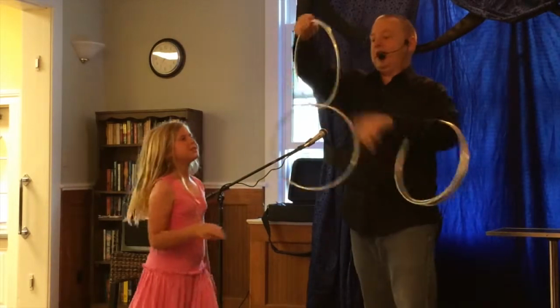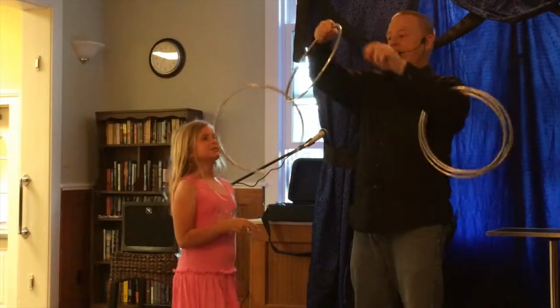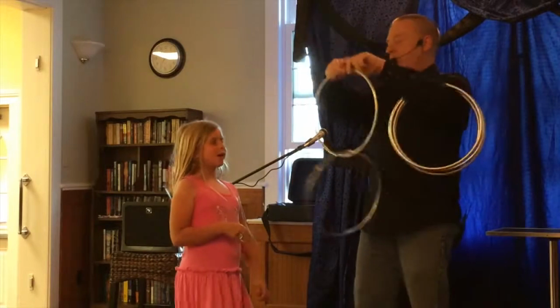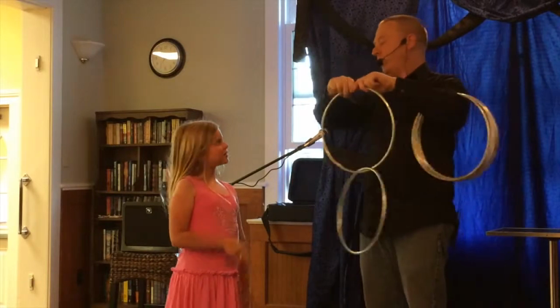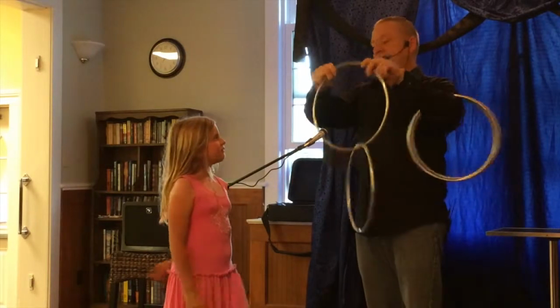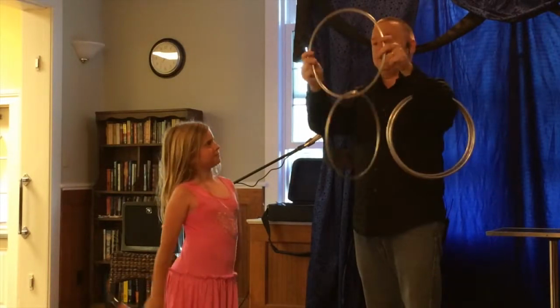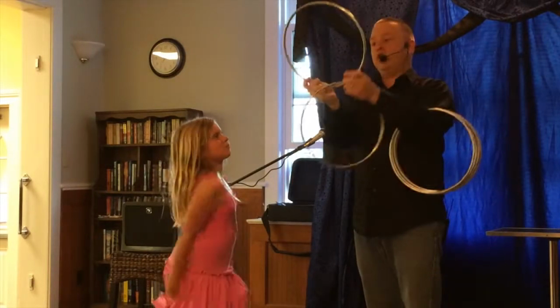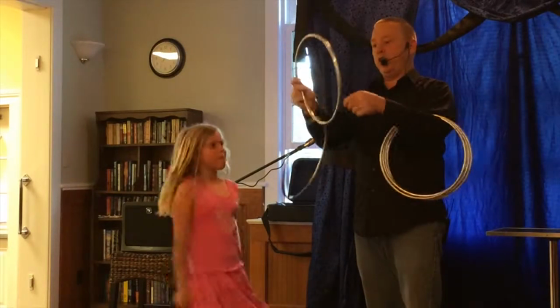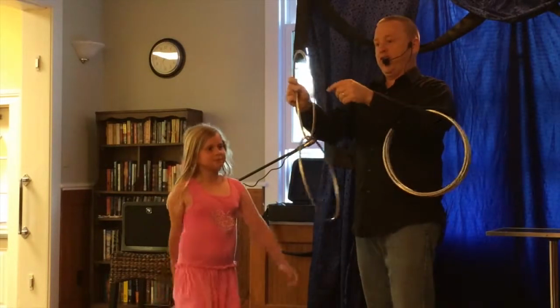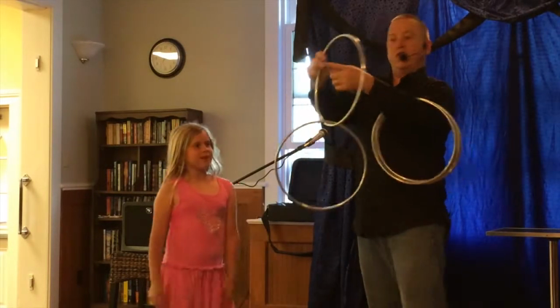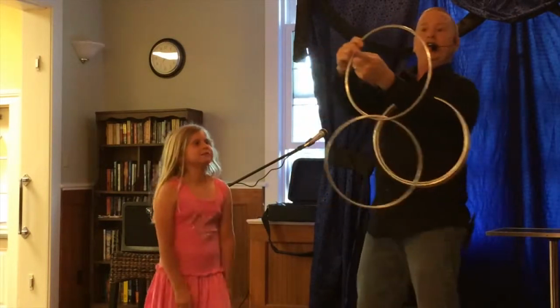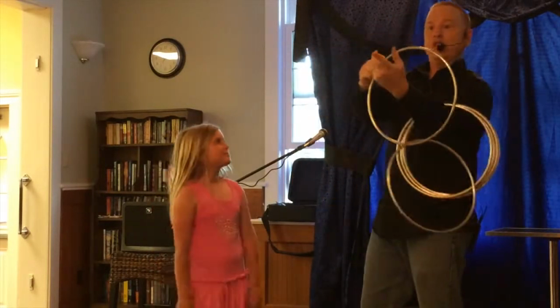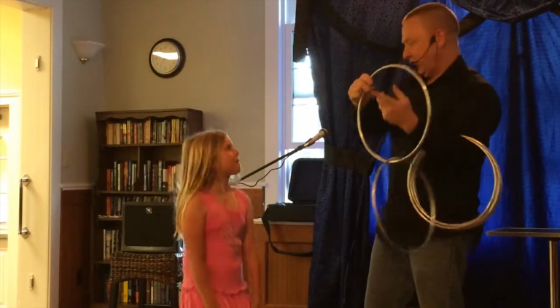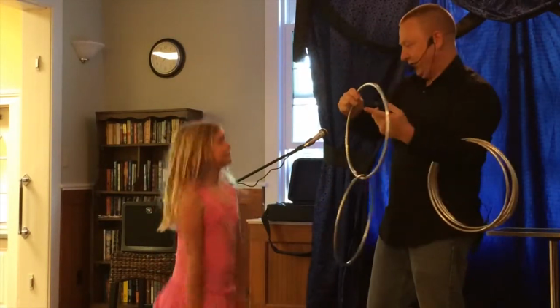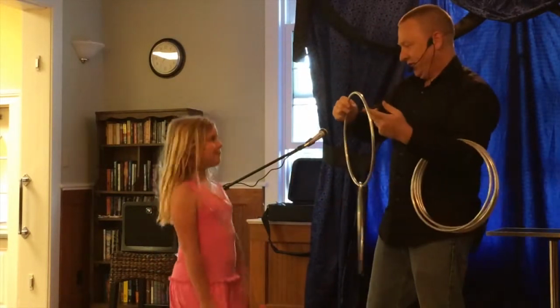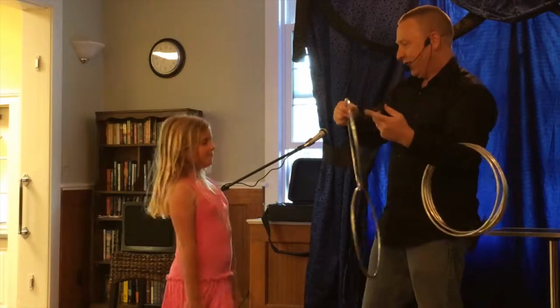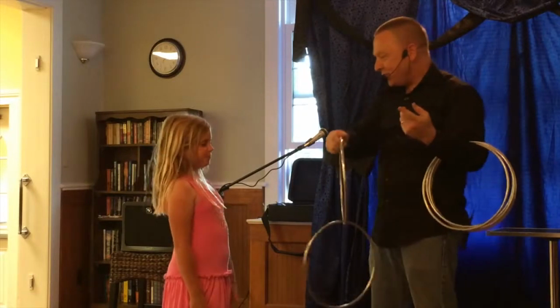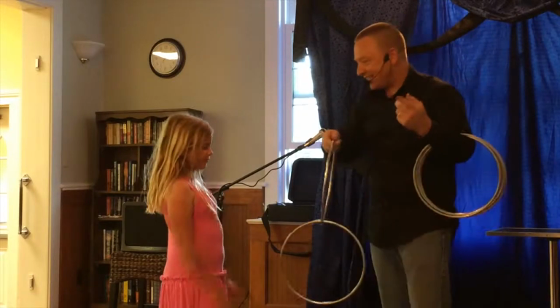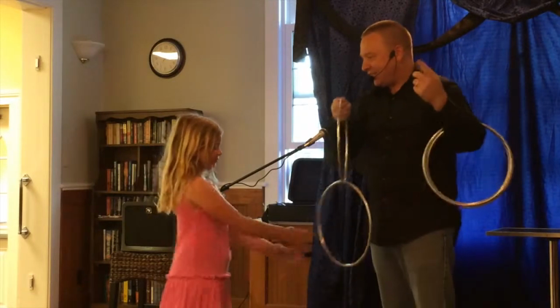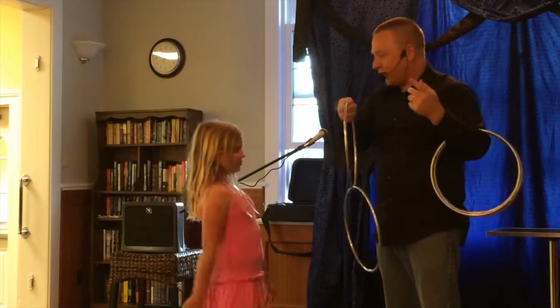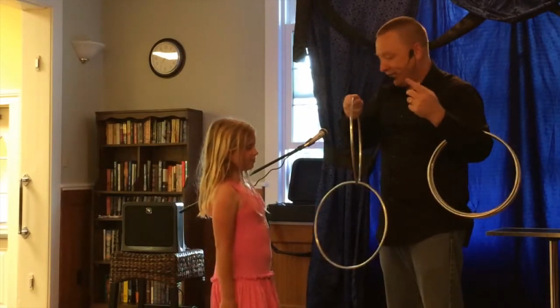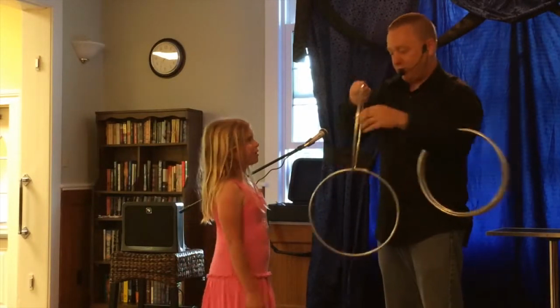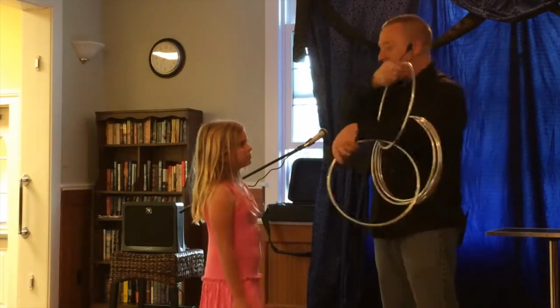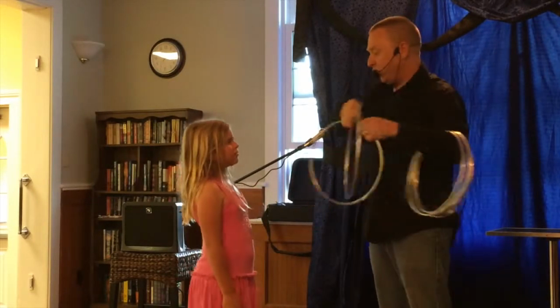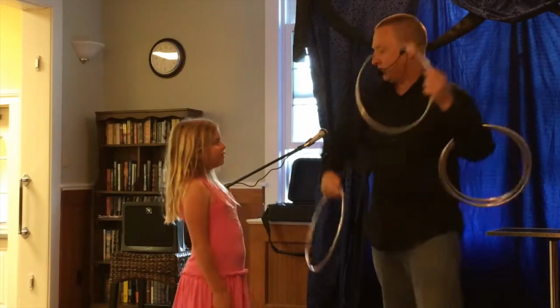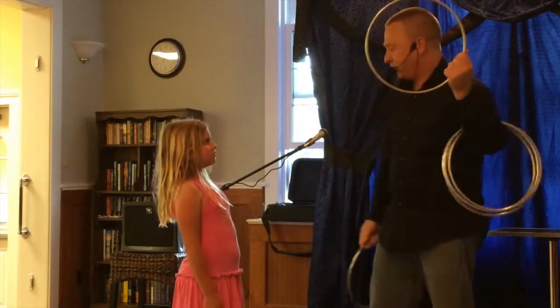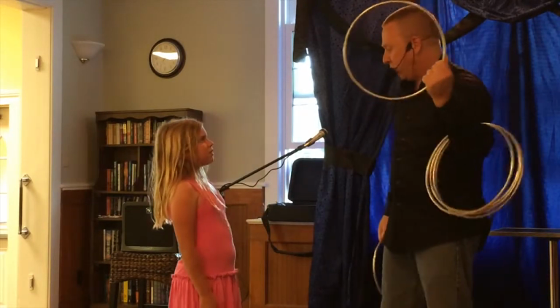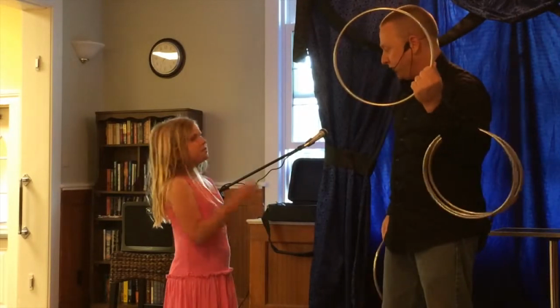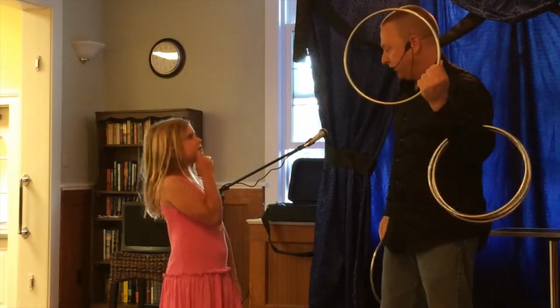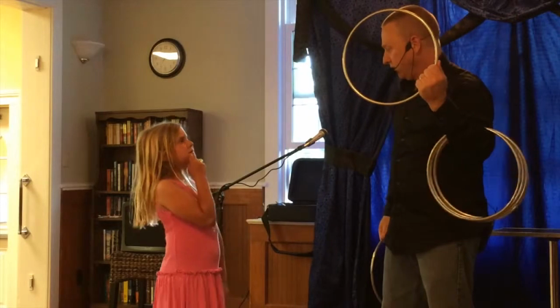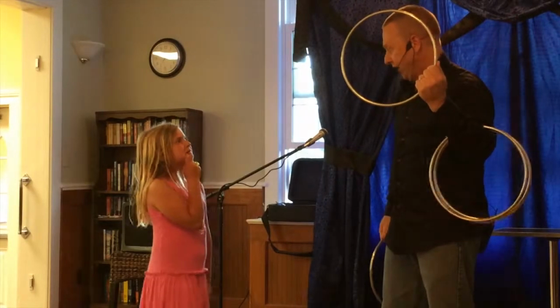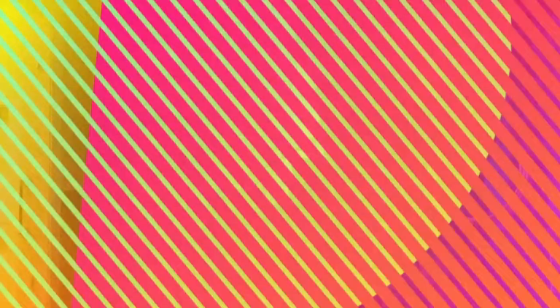Now, Eric, we already established that the only hole in the ring is the one right here through the center. So I guess it makes sense that the easiest way to unlink a ring would be to reach through the hole in the center and just pull it off. Right? For you.